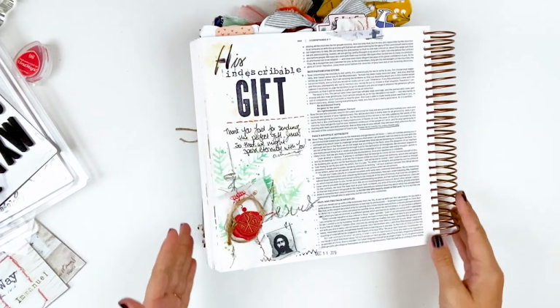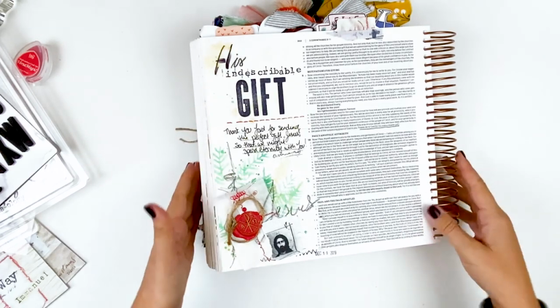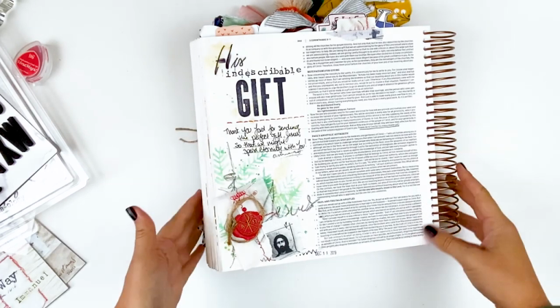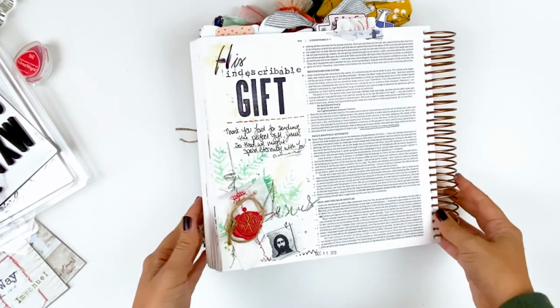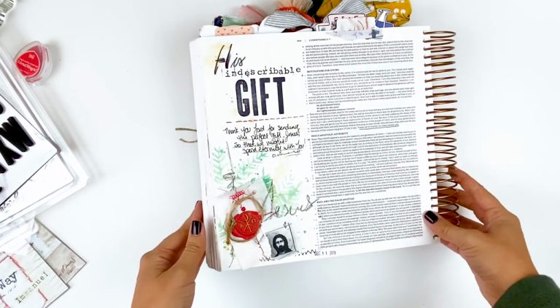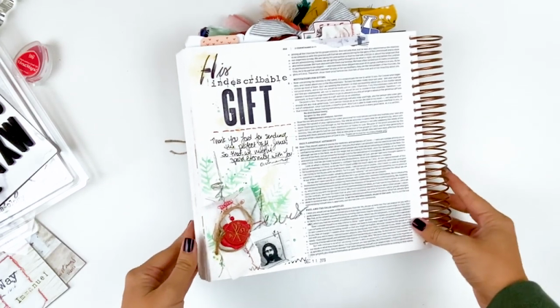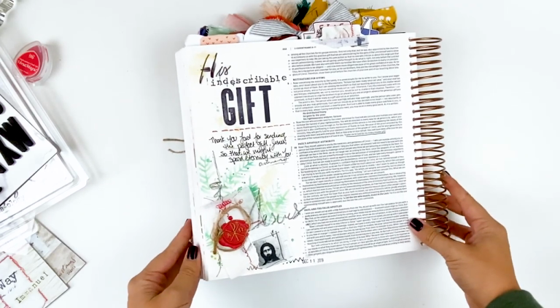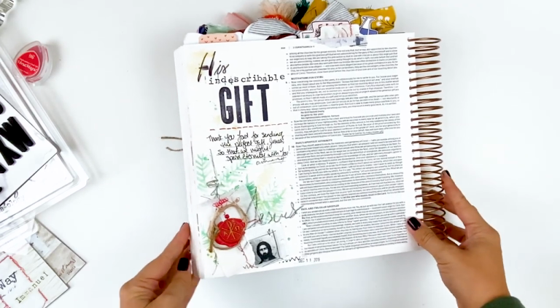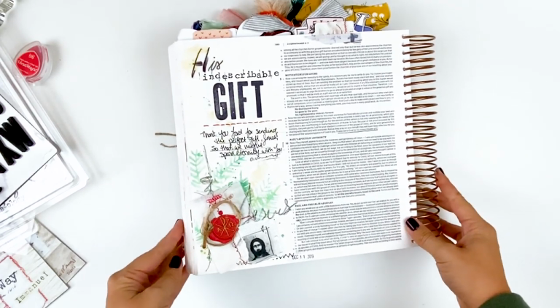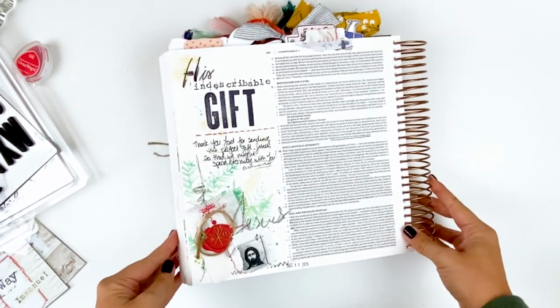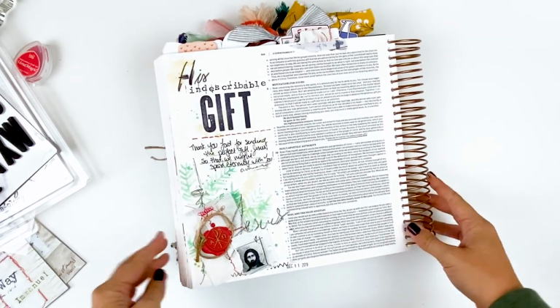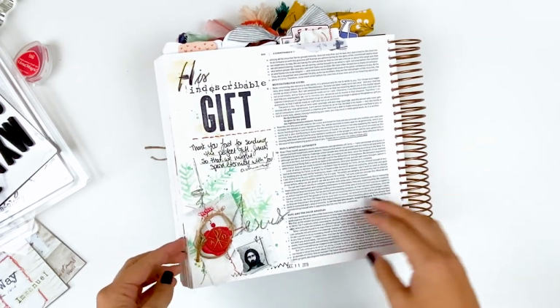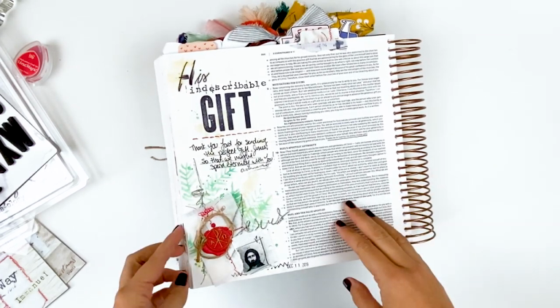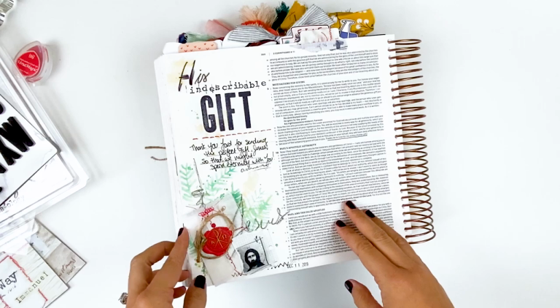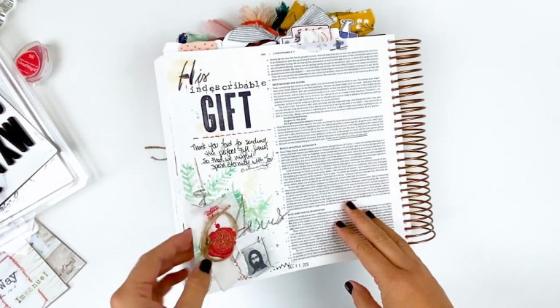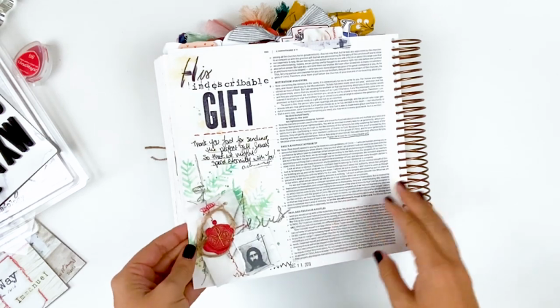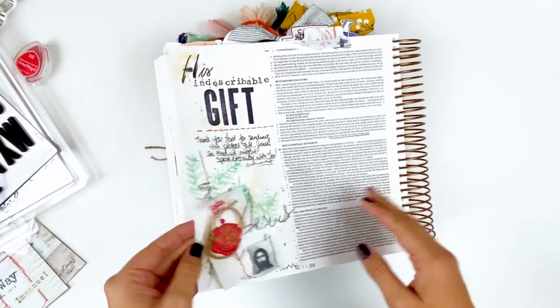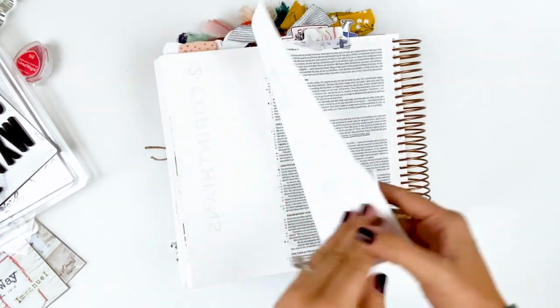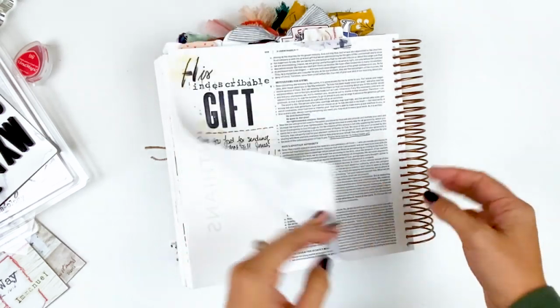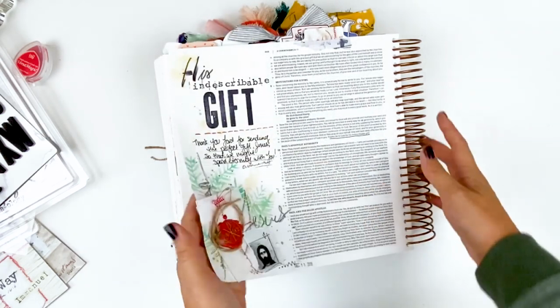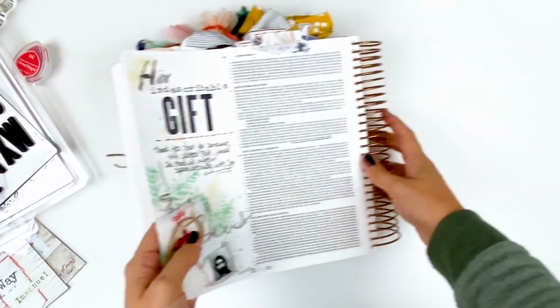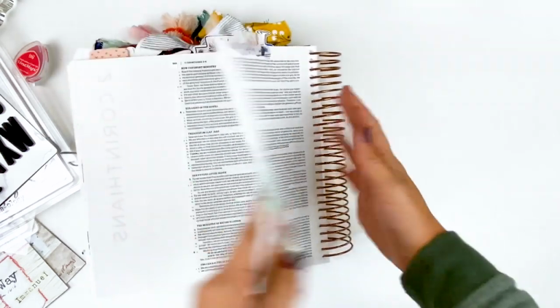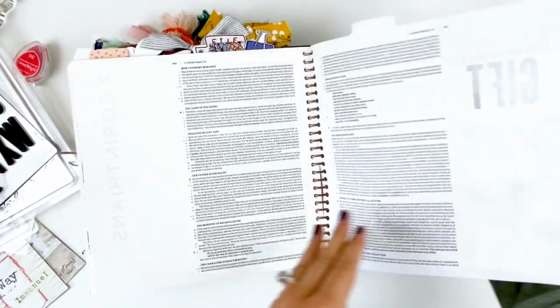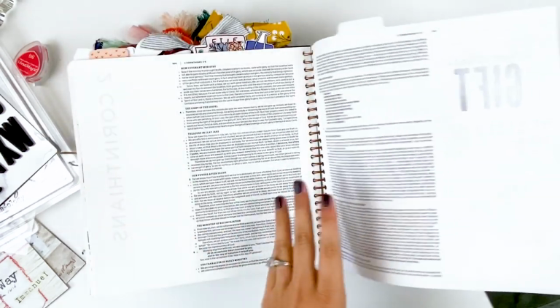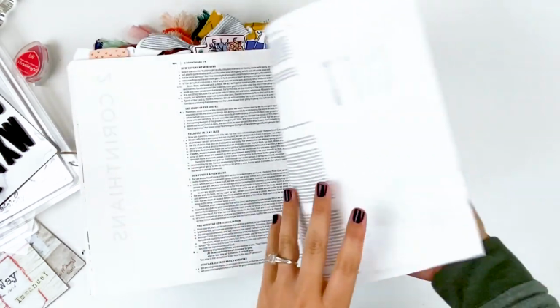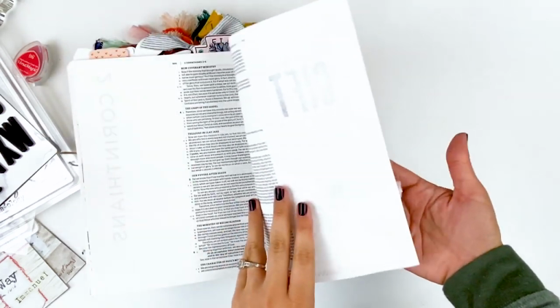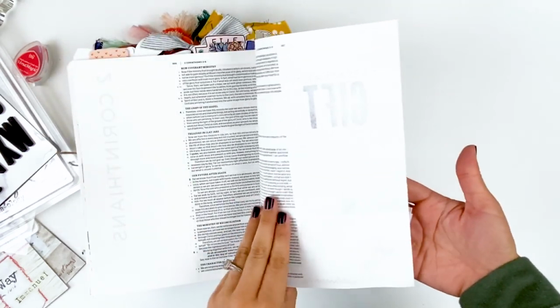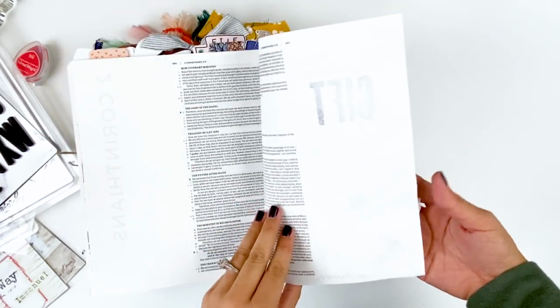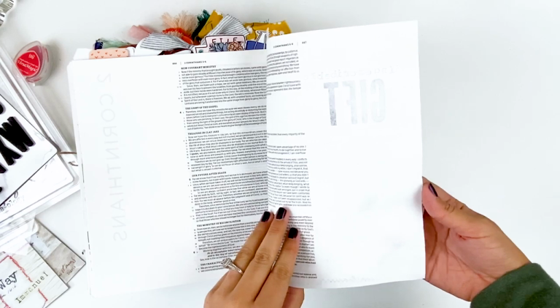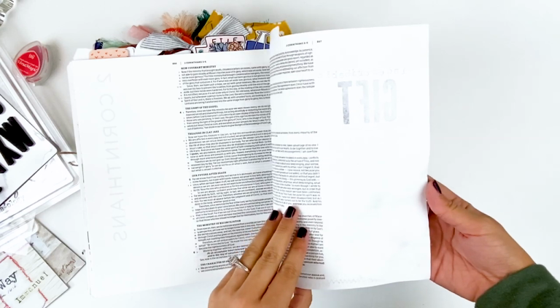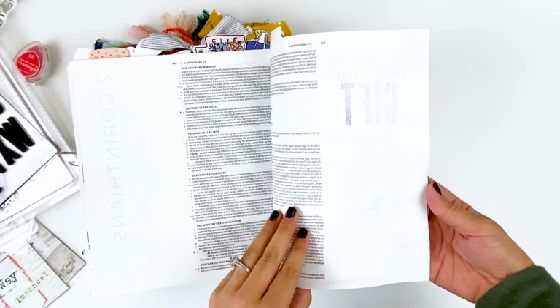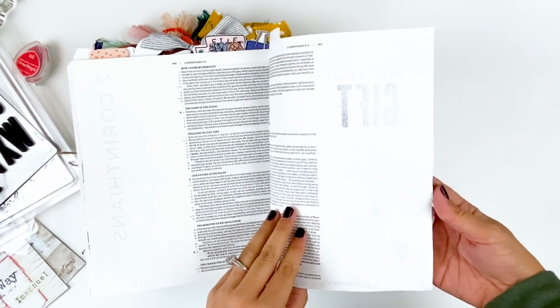Surprisingly, the bleed-through wasn't horrible — it was mostly just from the archival ink, but I can always go back and cover that up. Not a problem. You can see just a little bit there.